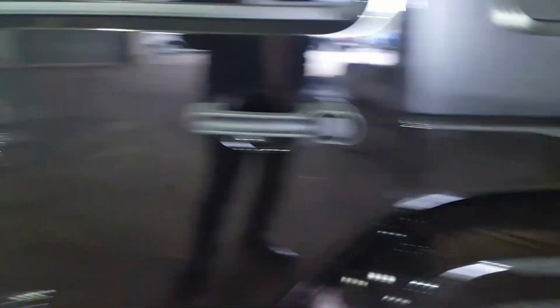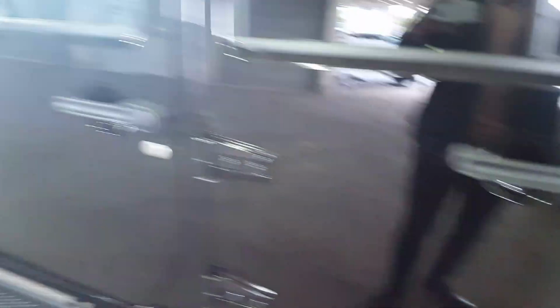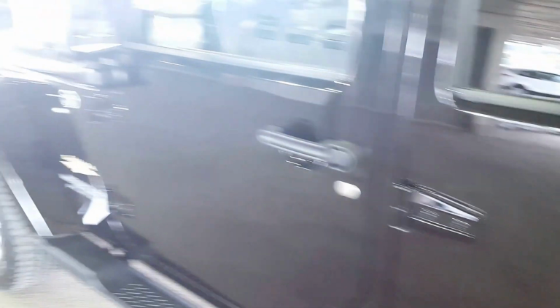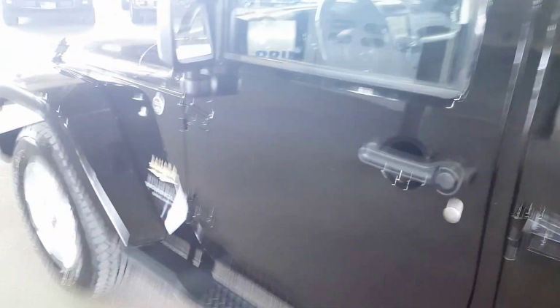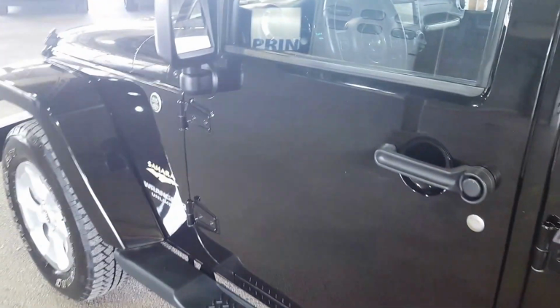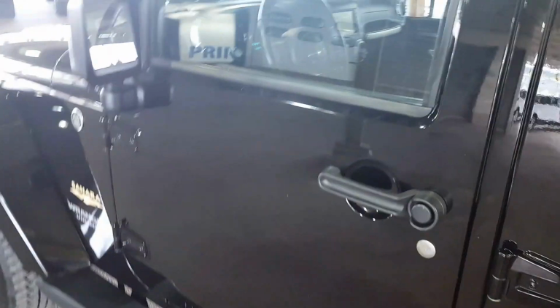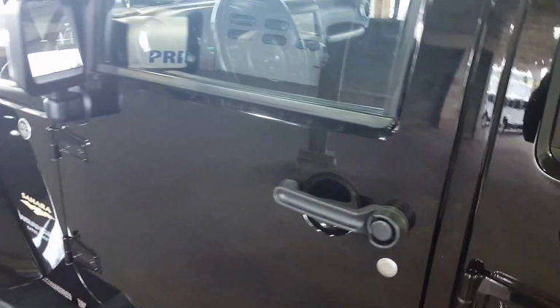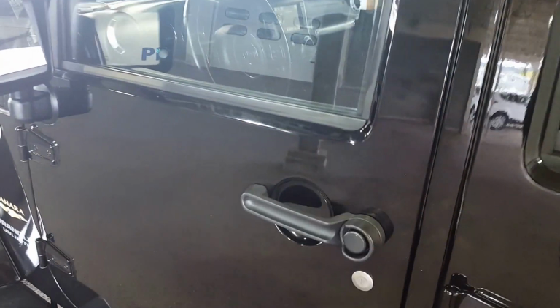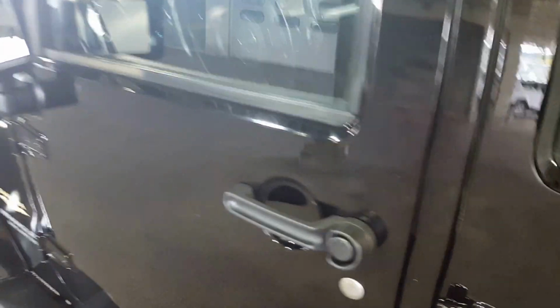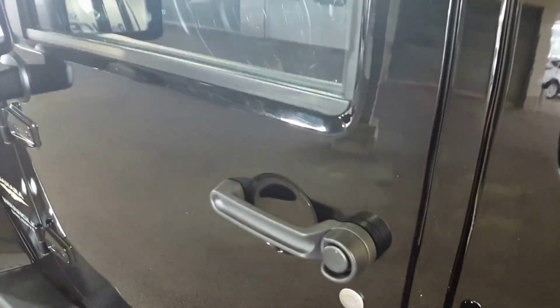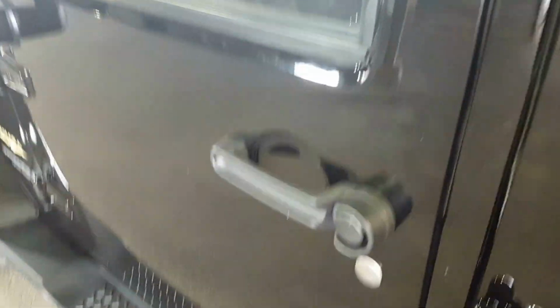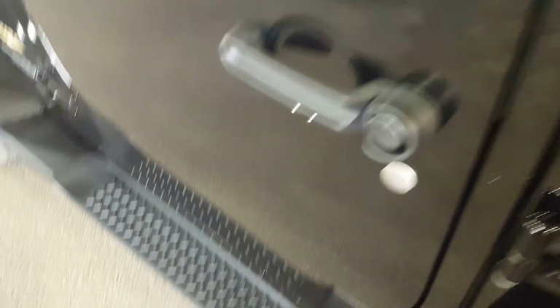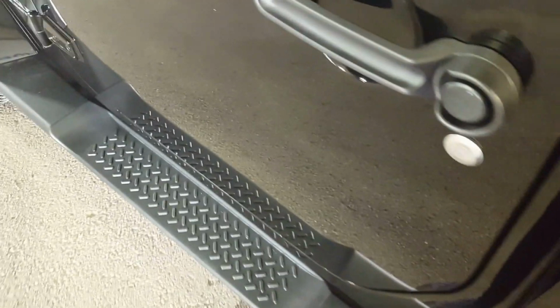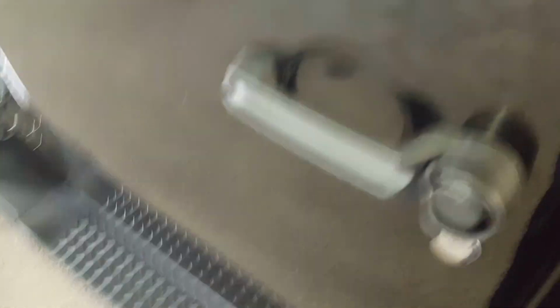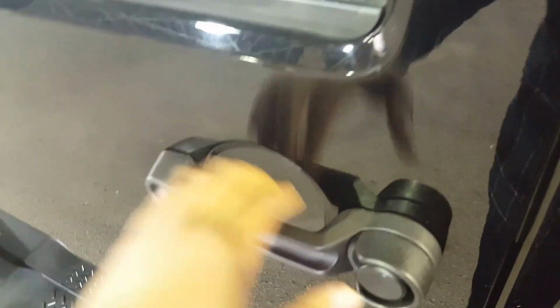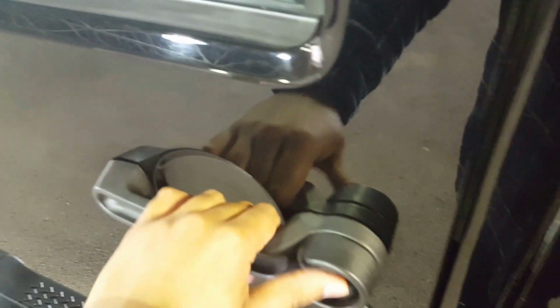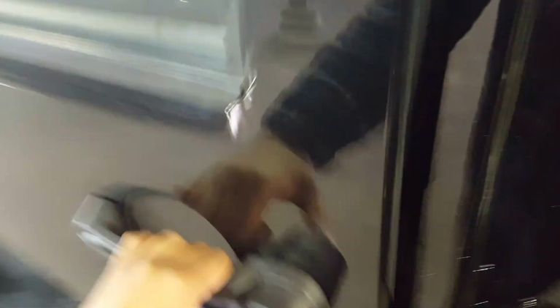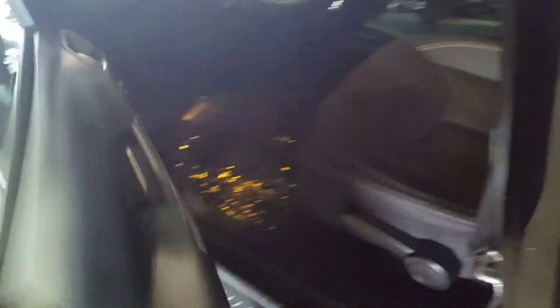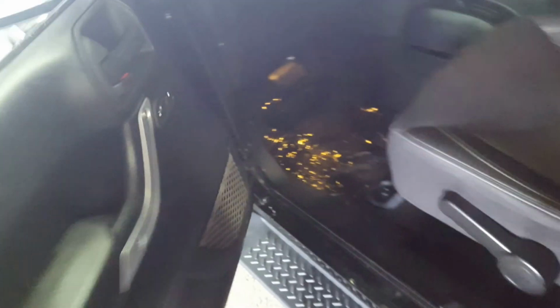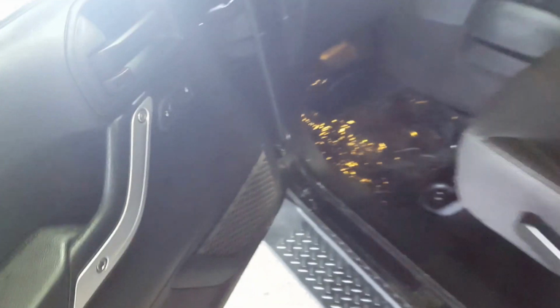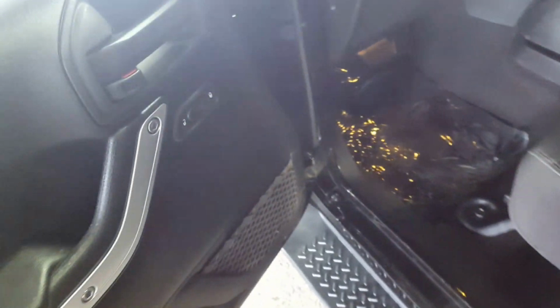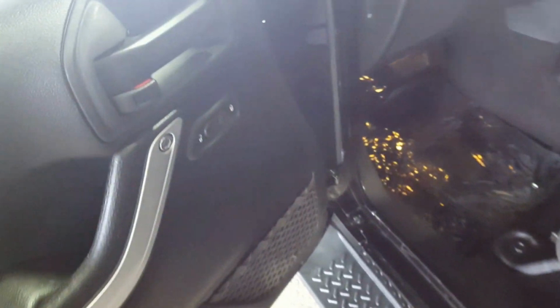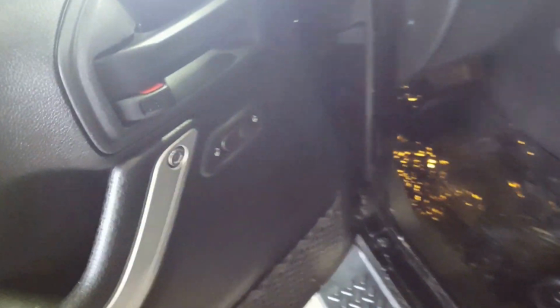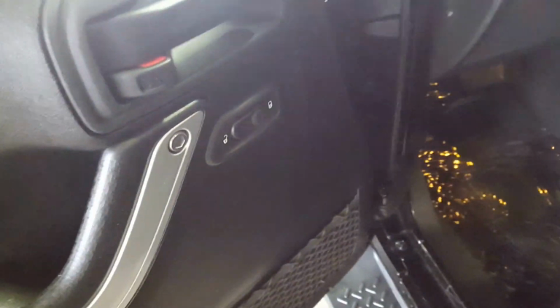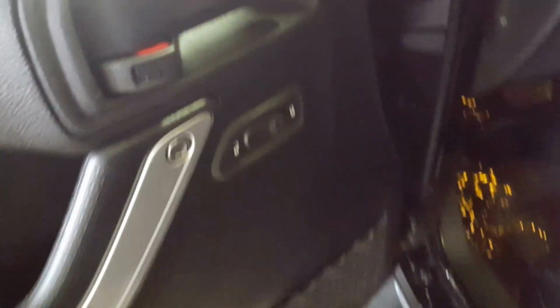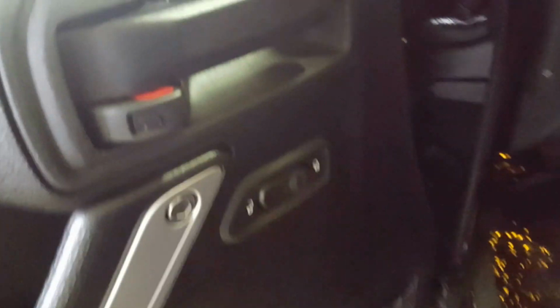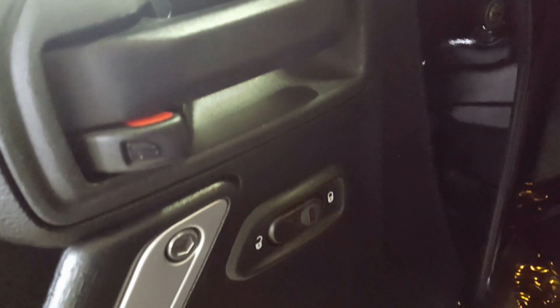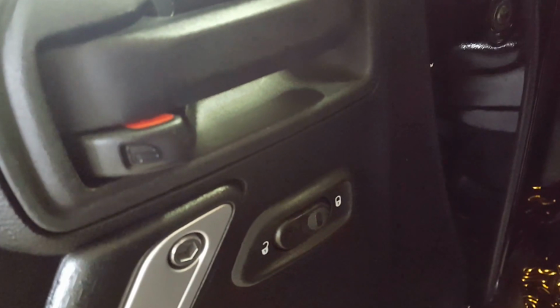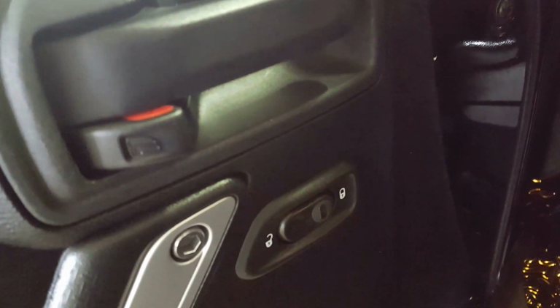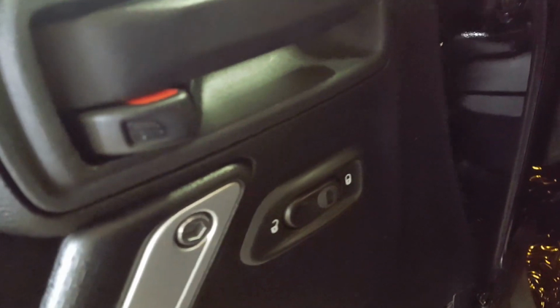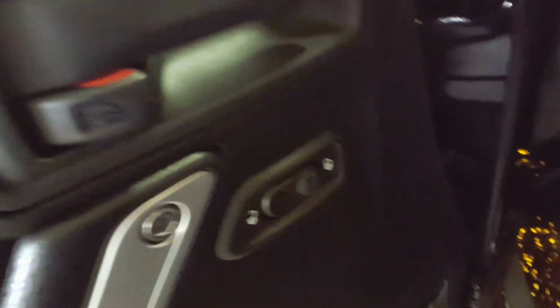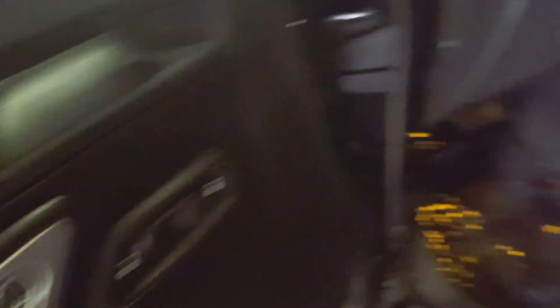As you can see, the exterior of the vehicle is in great condition. You've got your running boards down low and power locks right there.